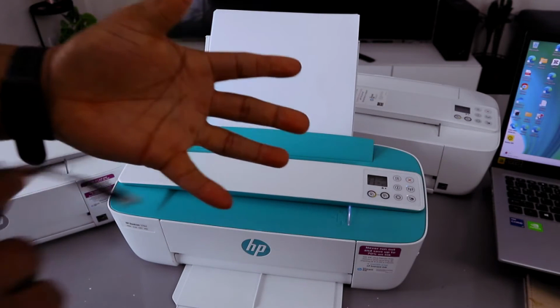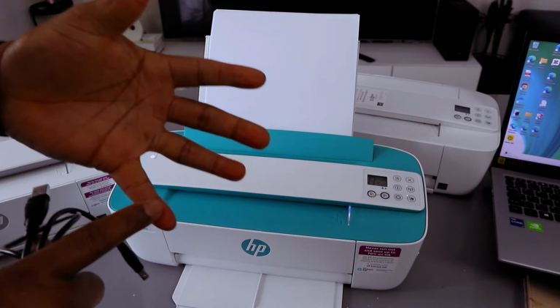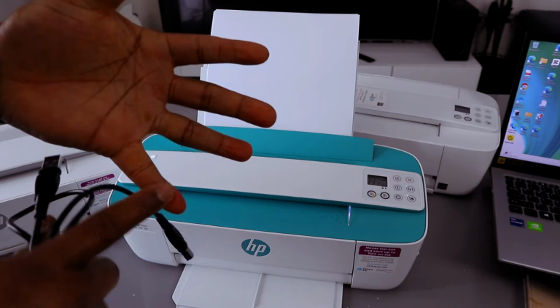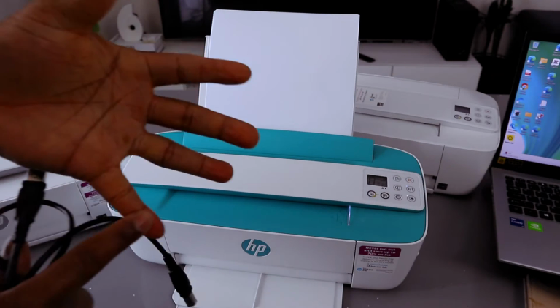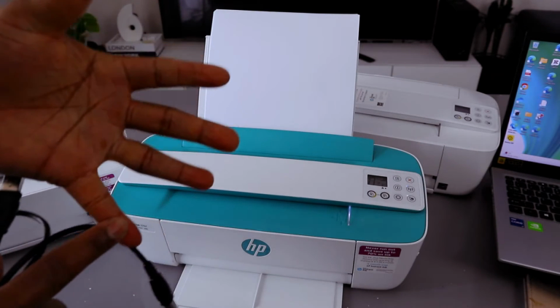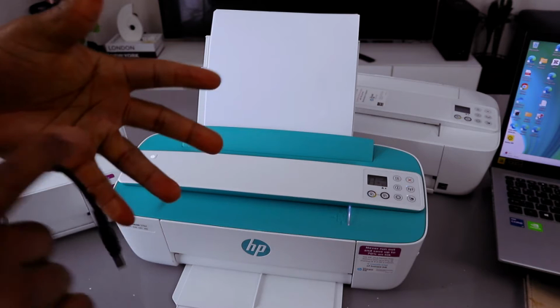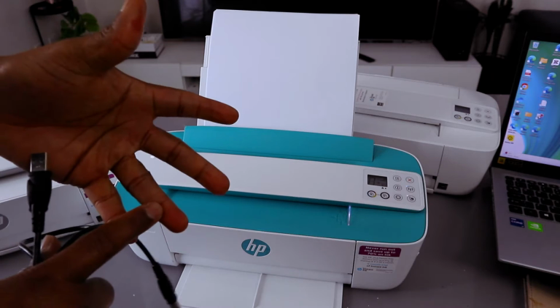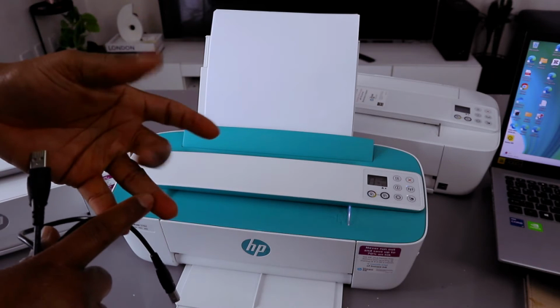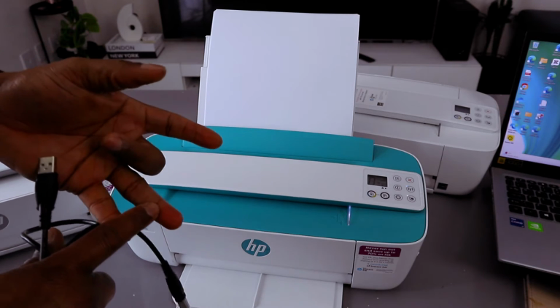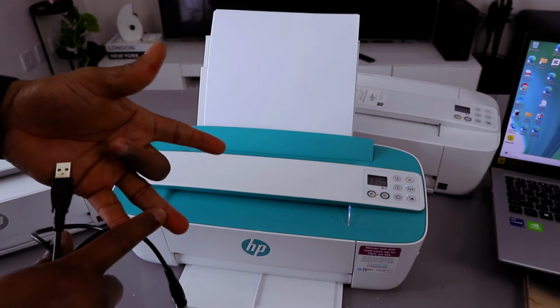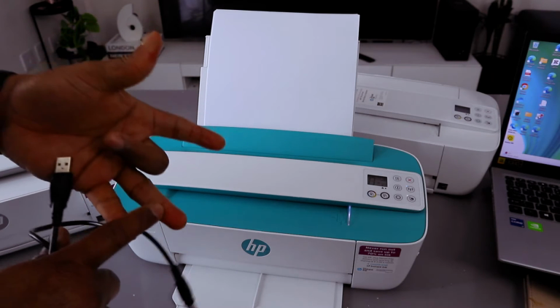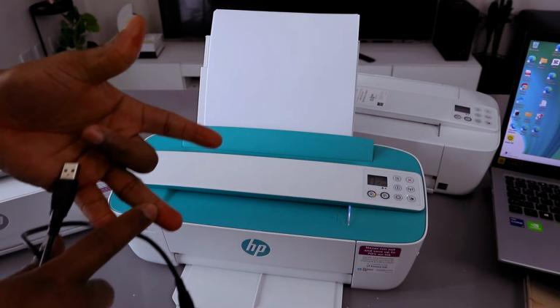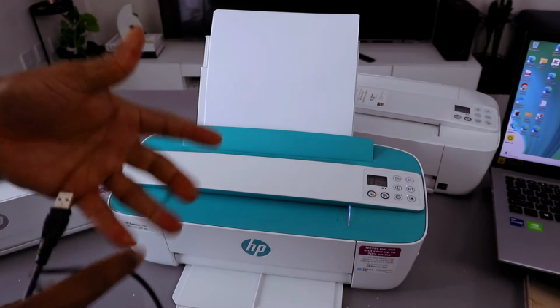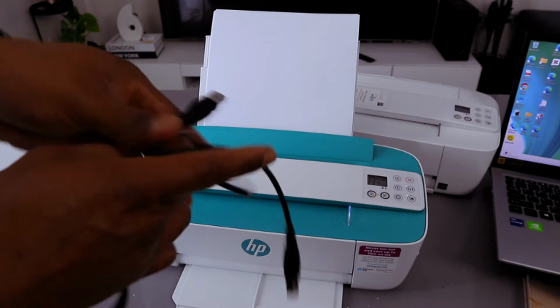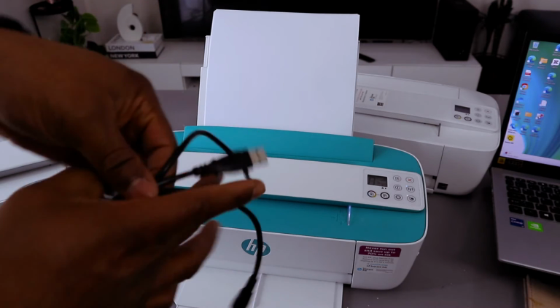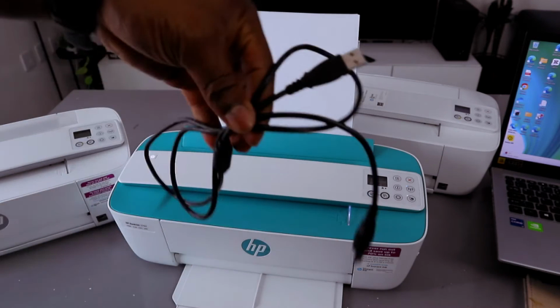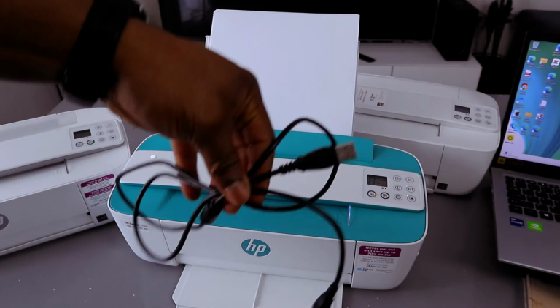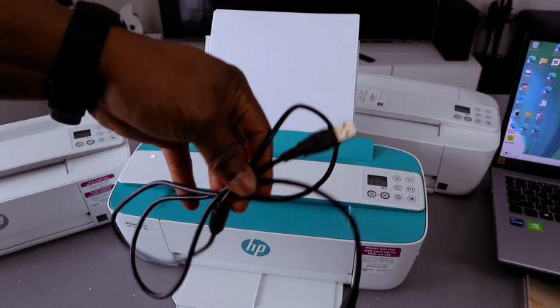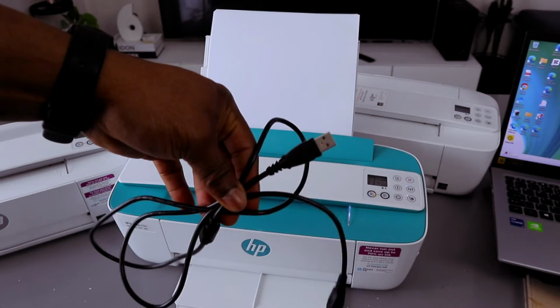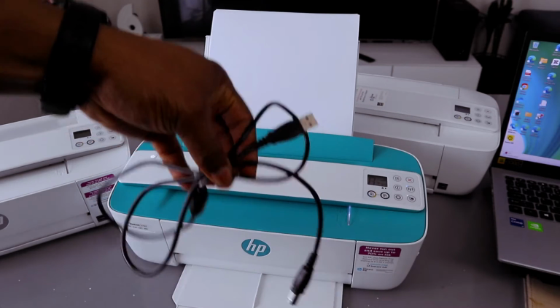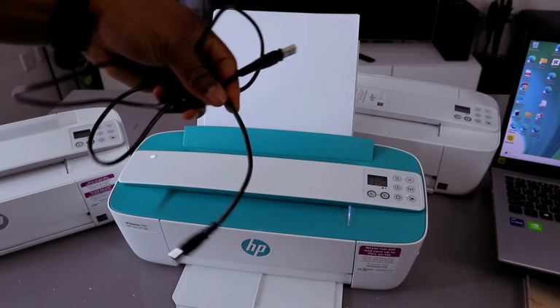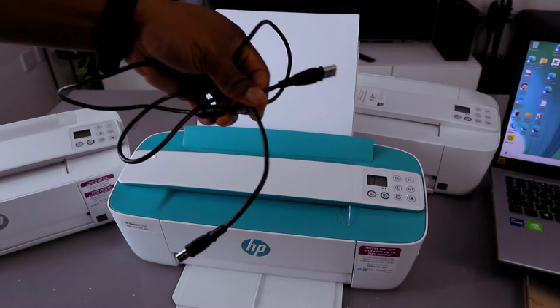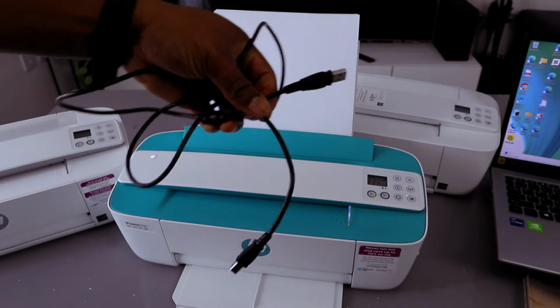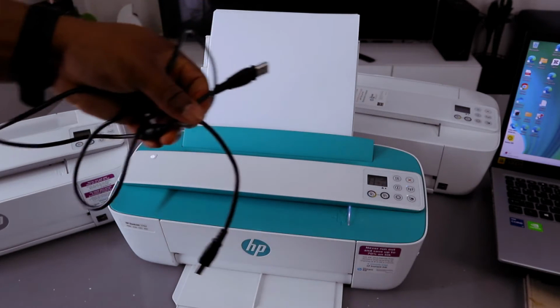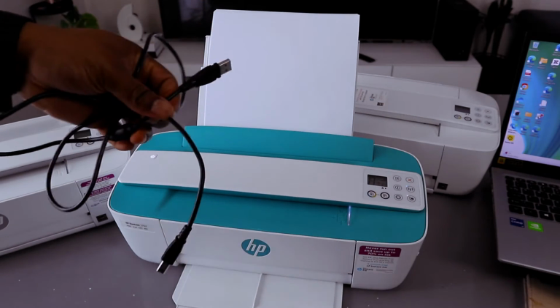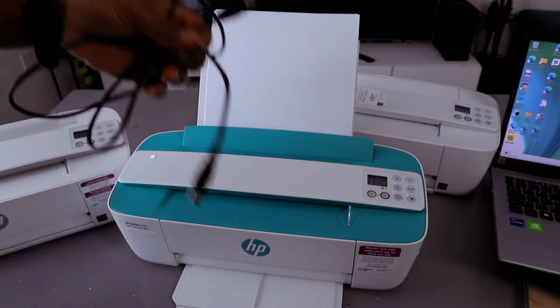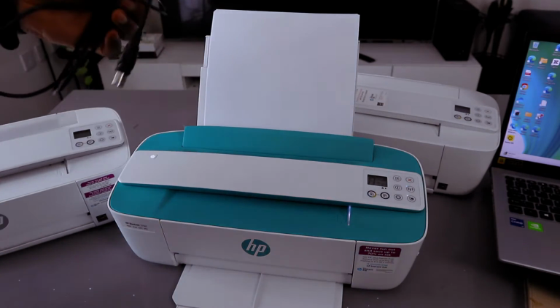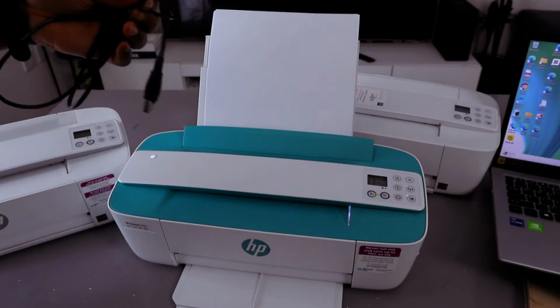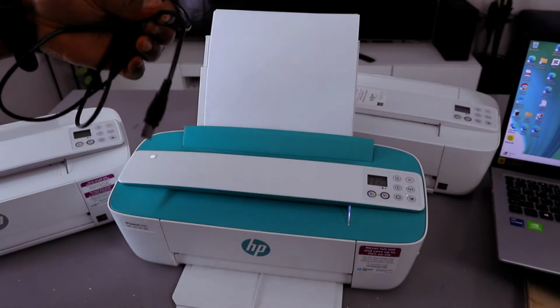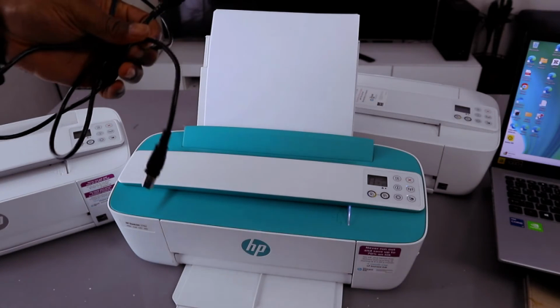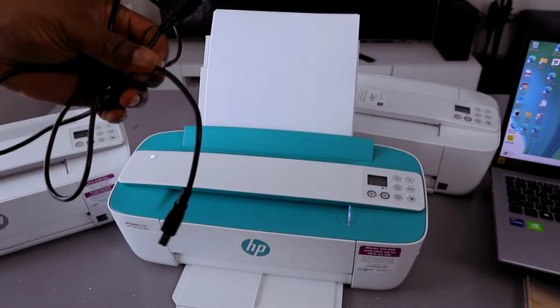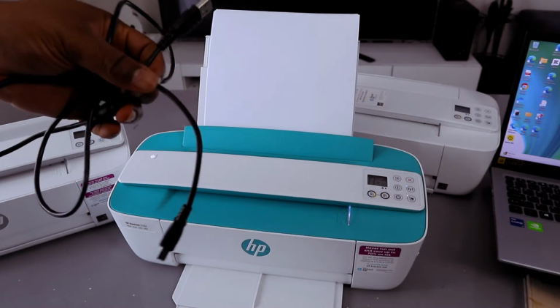The first option is to connect this printer via wireless network. The second option is to connect via Wi-Fi Direct. The third option is to connect it using a USB cable. If you go through my channel, you can see videos on how to connect via wireless network and also via Wi-Fi Direct.